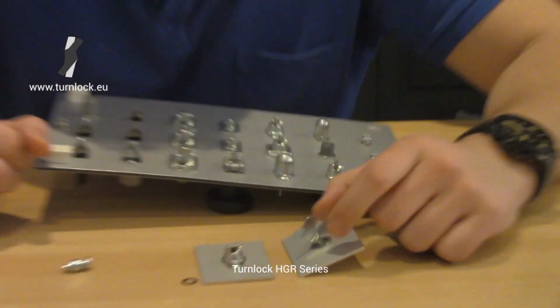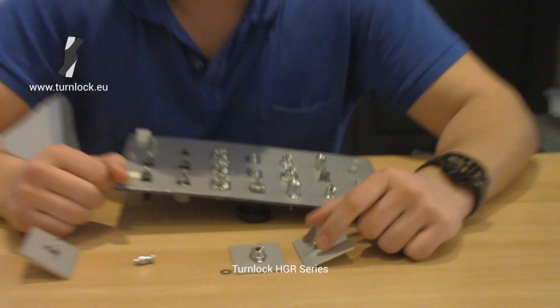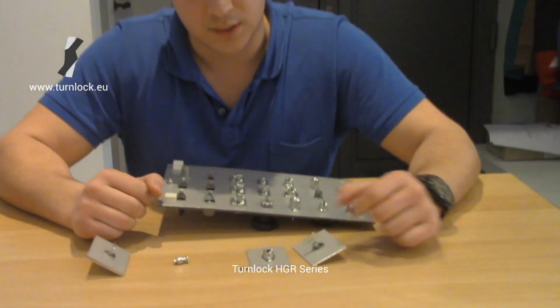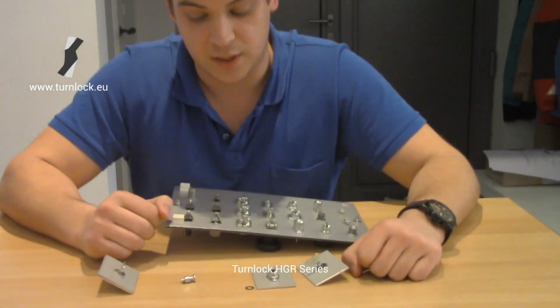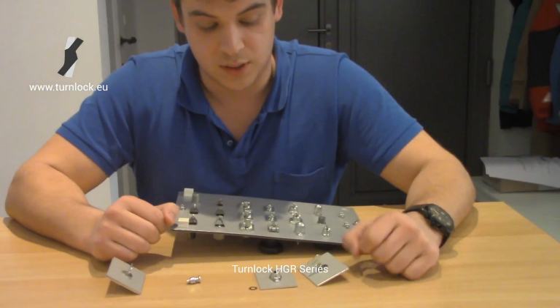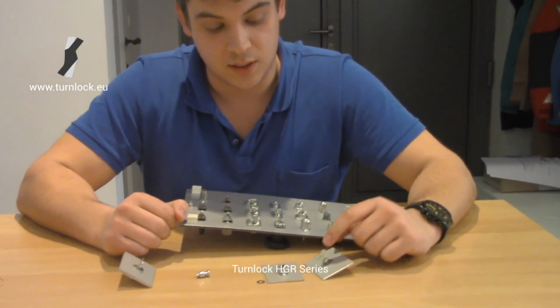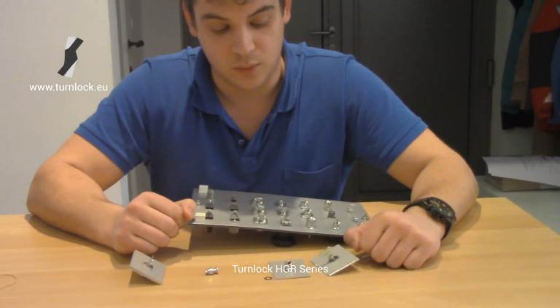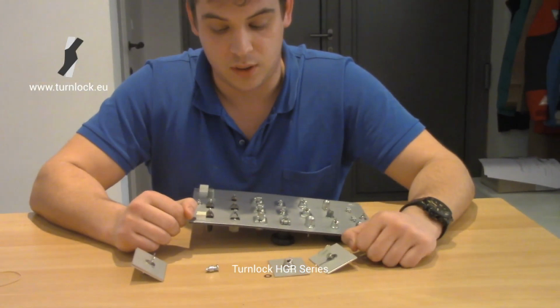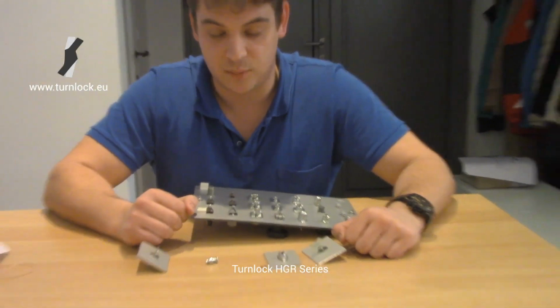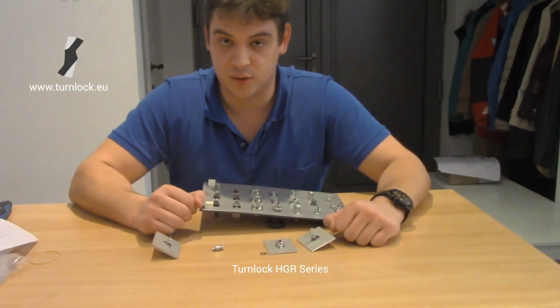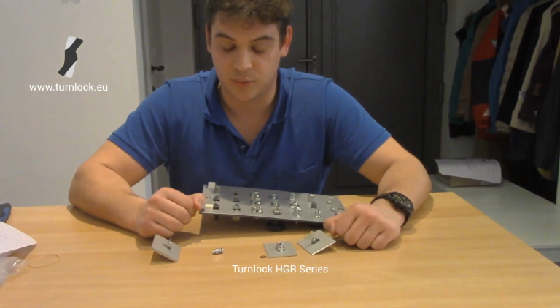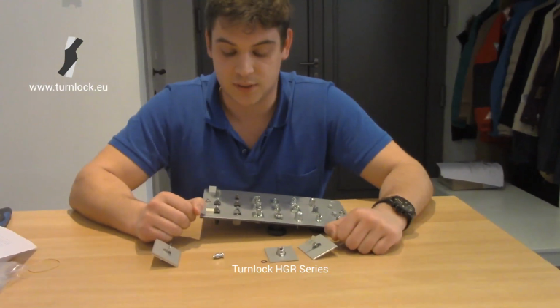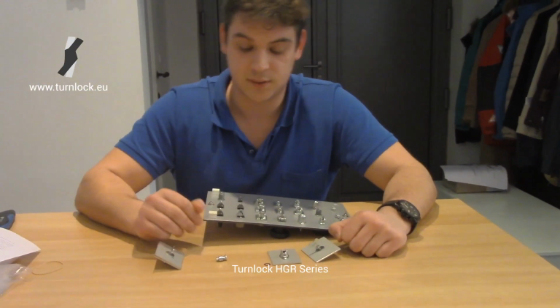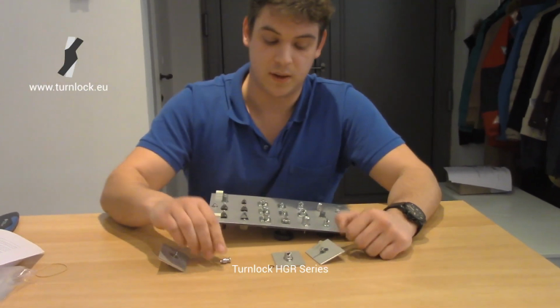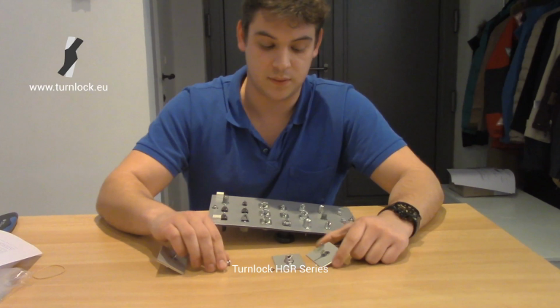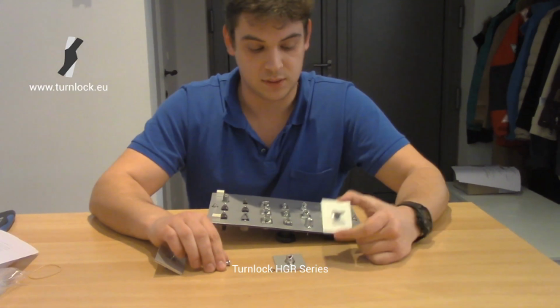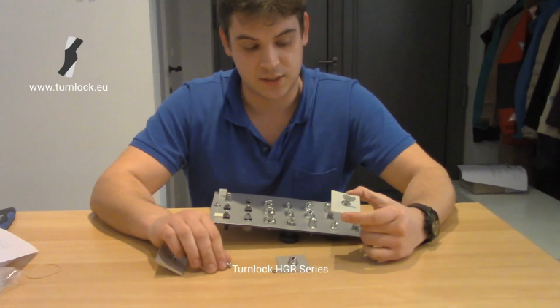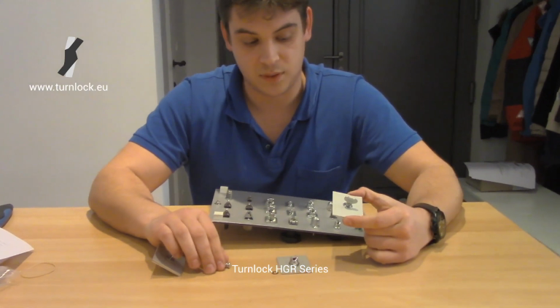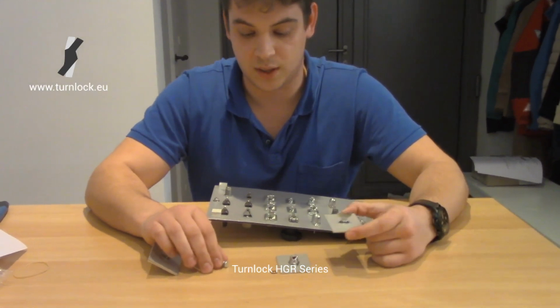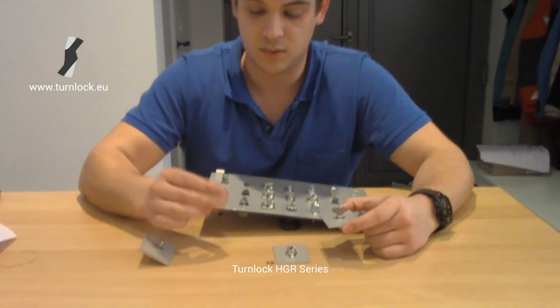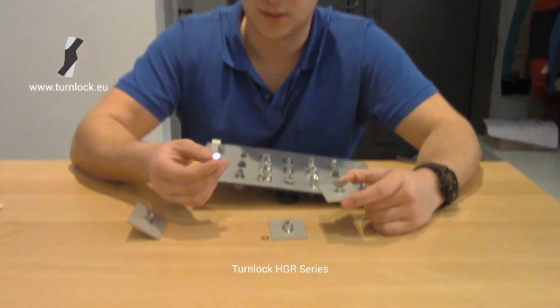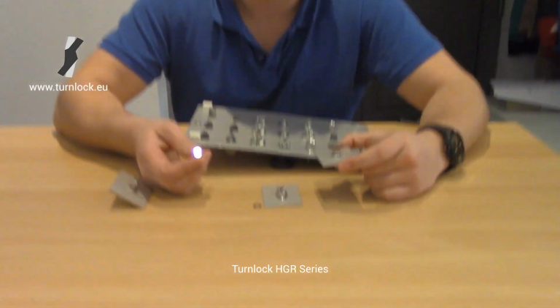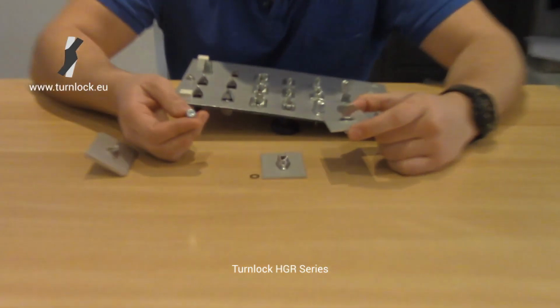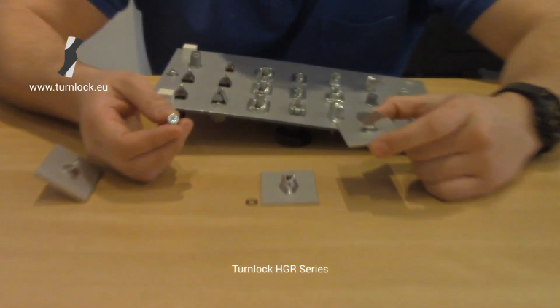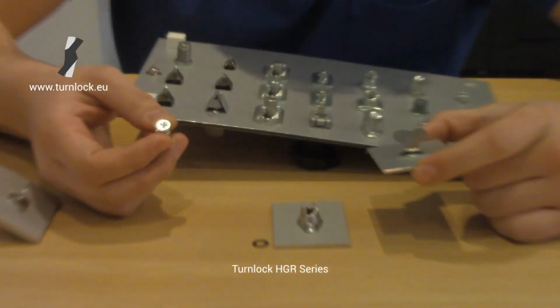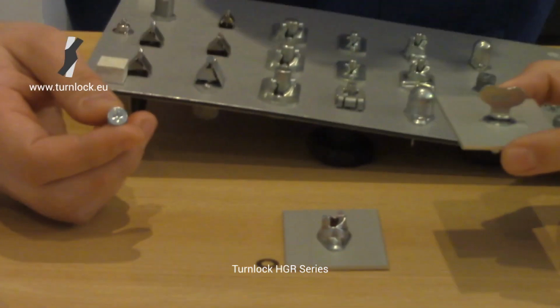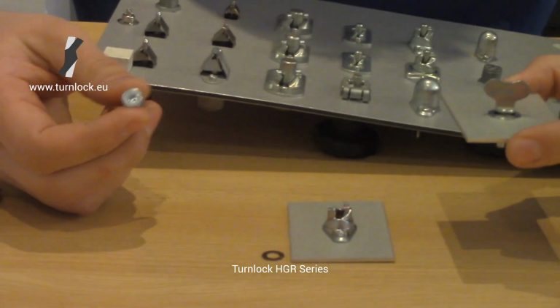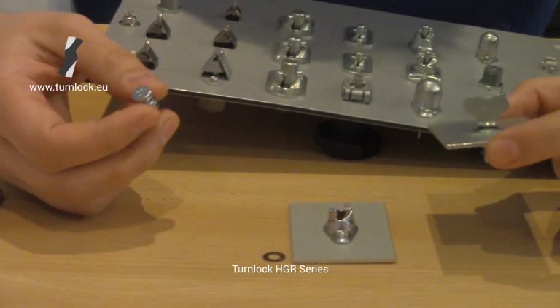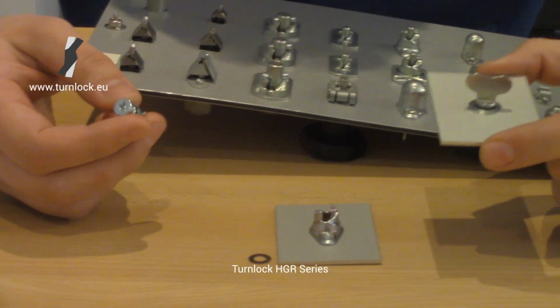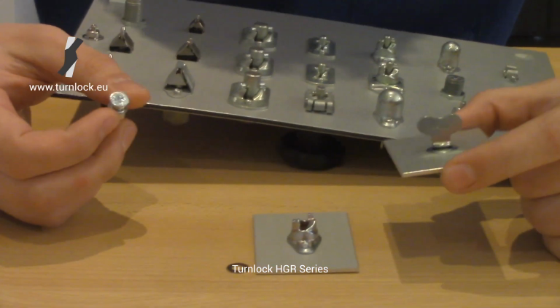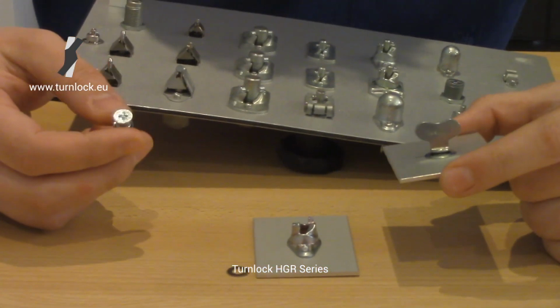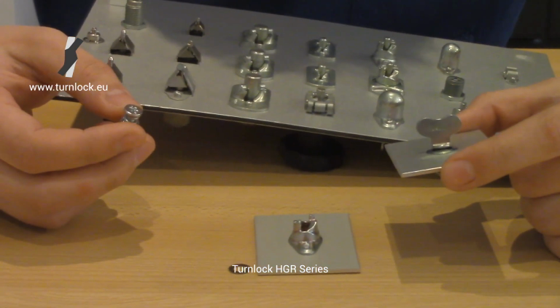The stud length is available in hand-operated or tool-operated studs. You have this type, a wing head, or this type, a cross head. You have multiple ones, but these are the most applied.